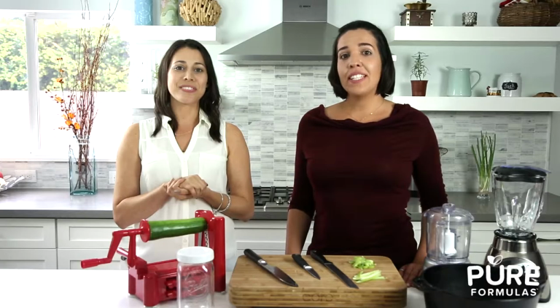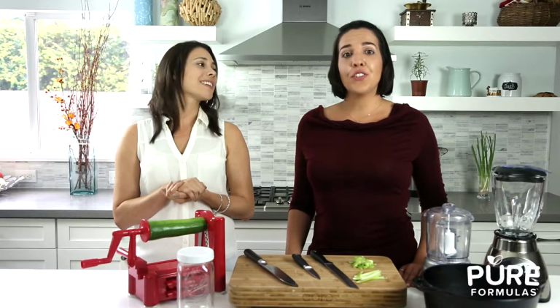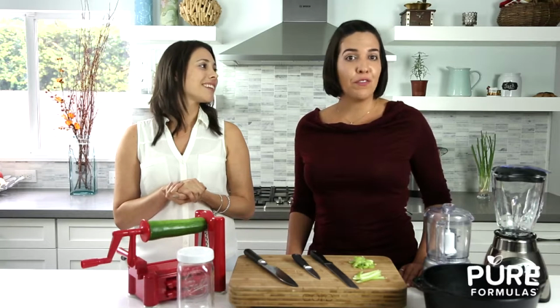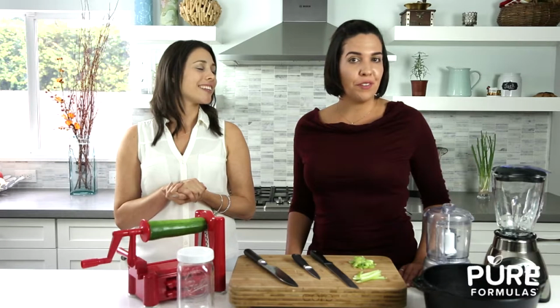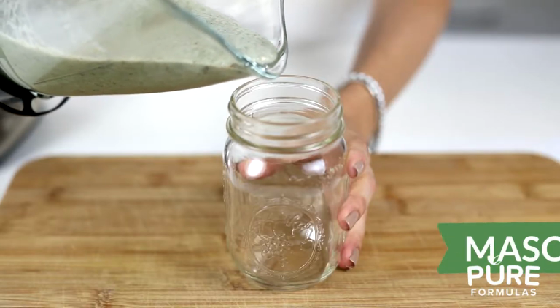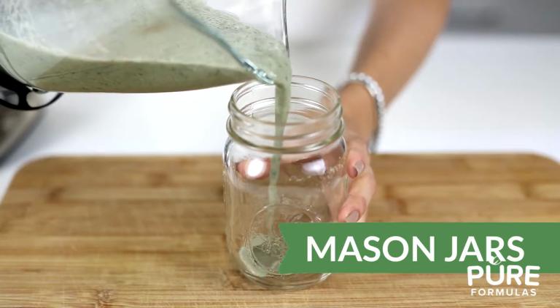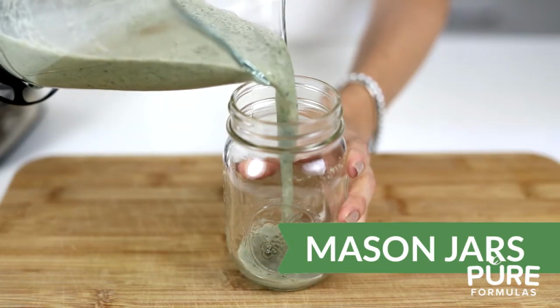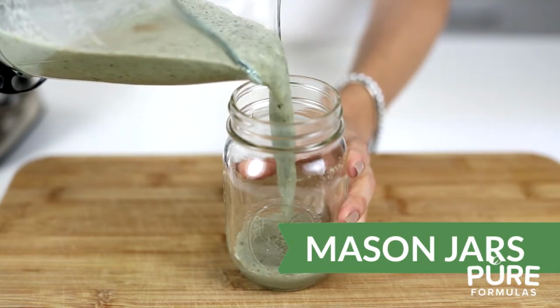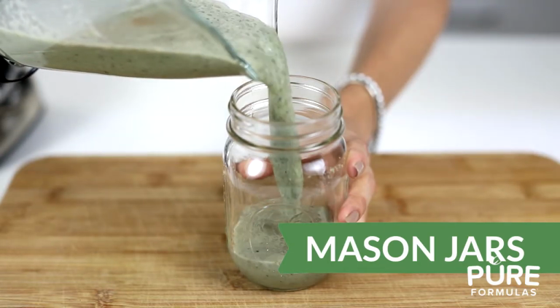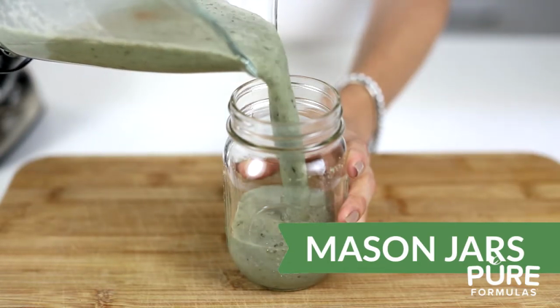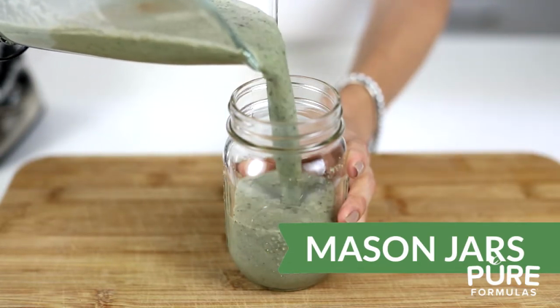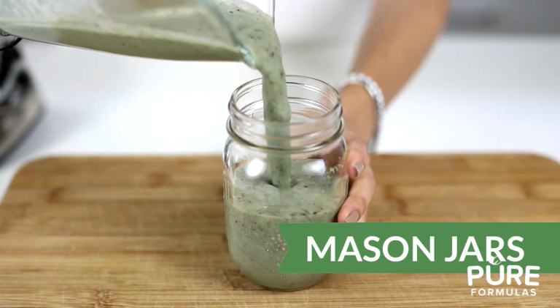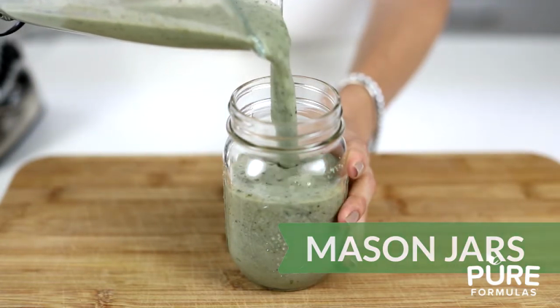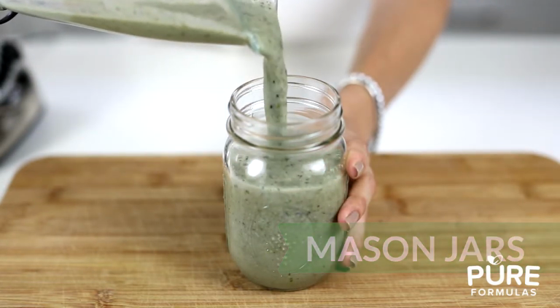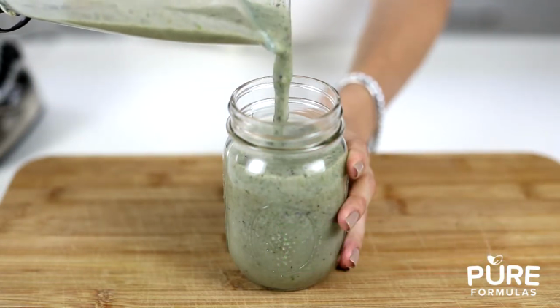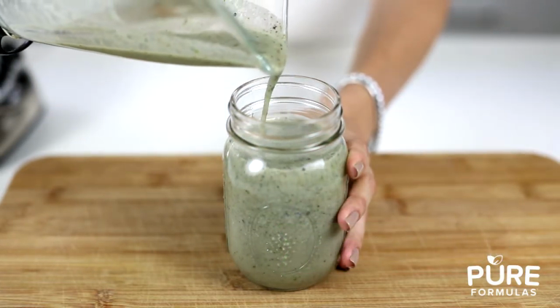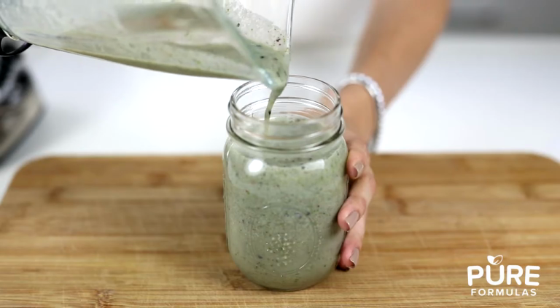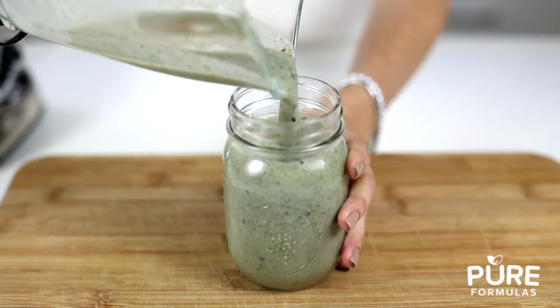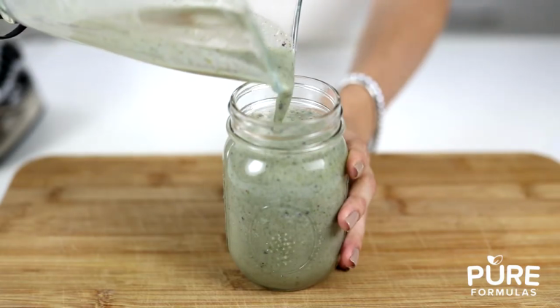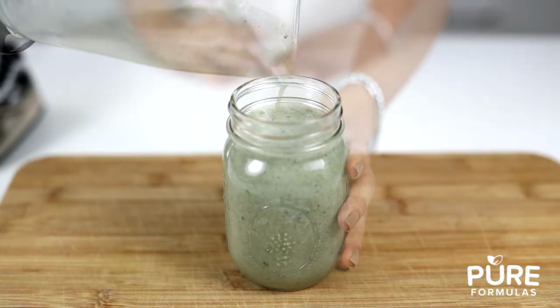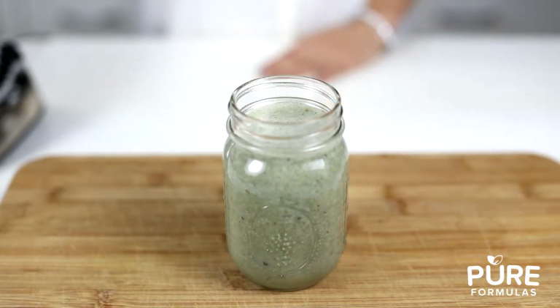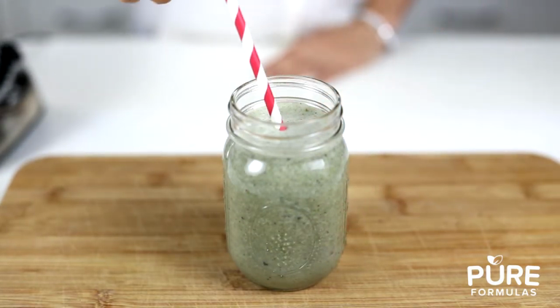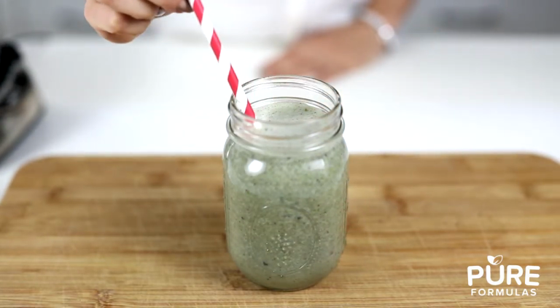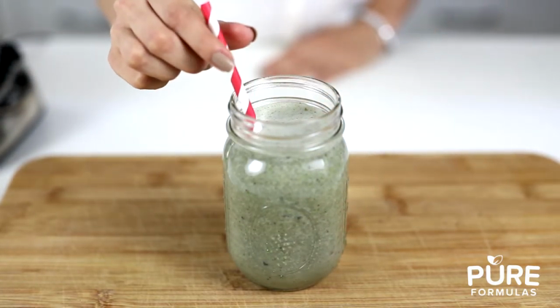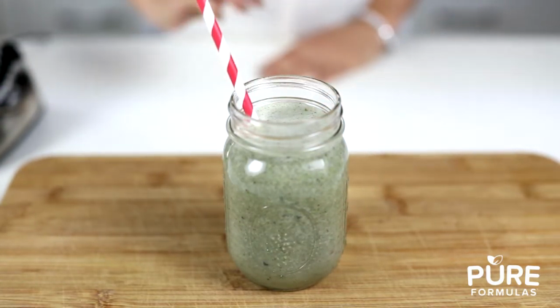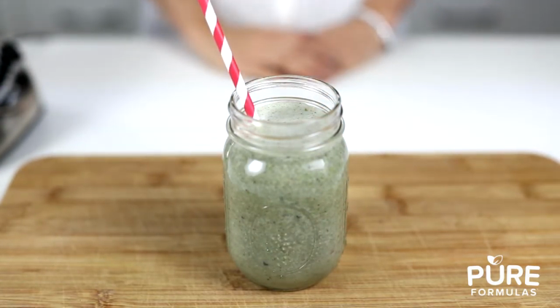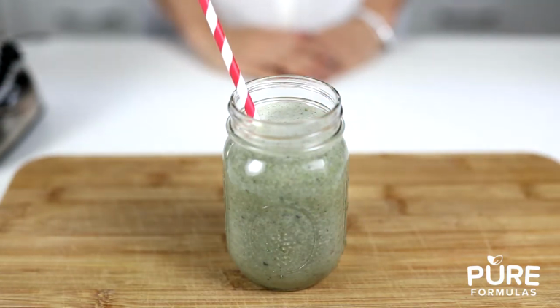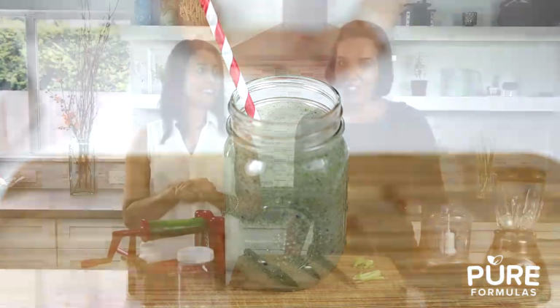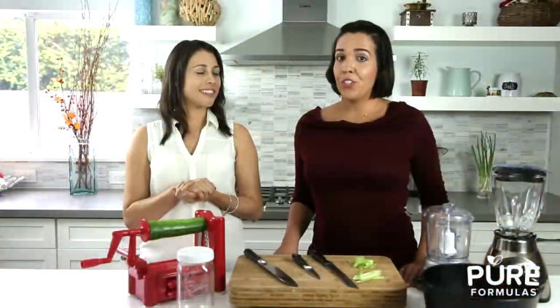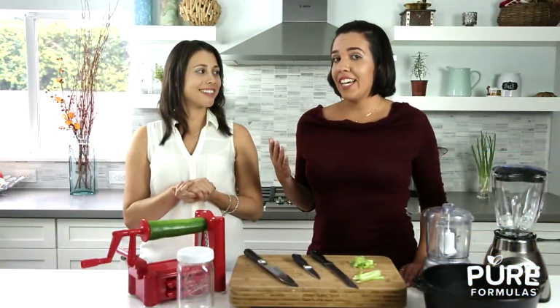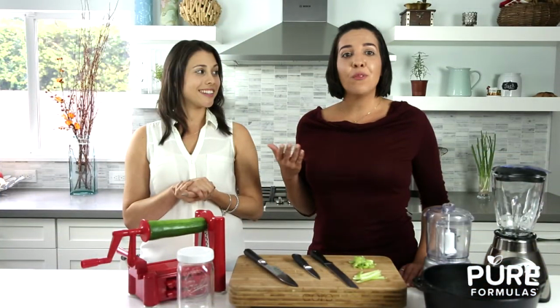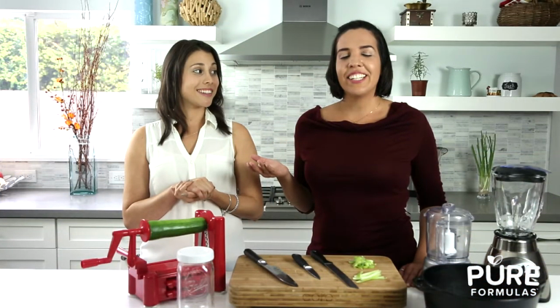Mason jars are great for storing food on the go, like smoothies, soups, and salads. These jars can also be used to house your soaked nuts and seeds, as well as for sprouting. Note that different products like tomato sauce come in these handy jars, which you can save and reuse later.